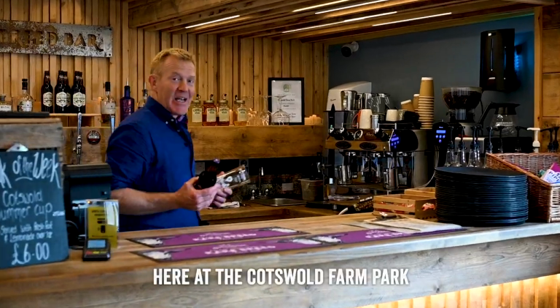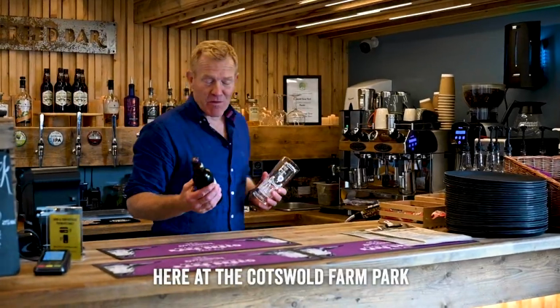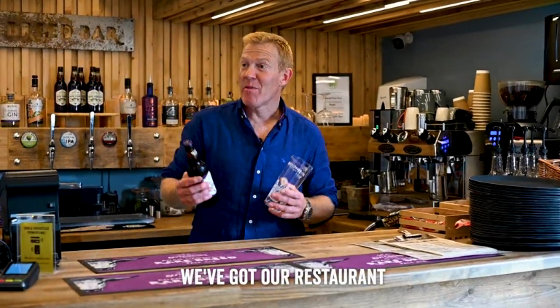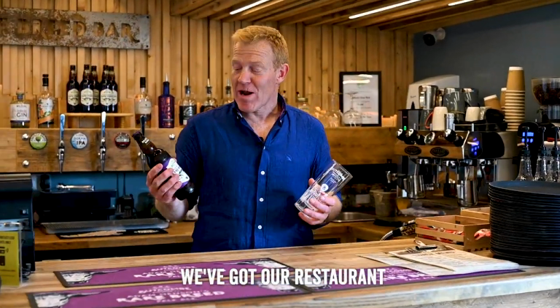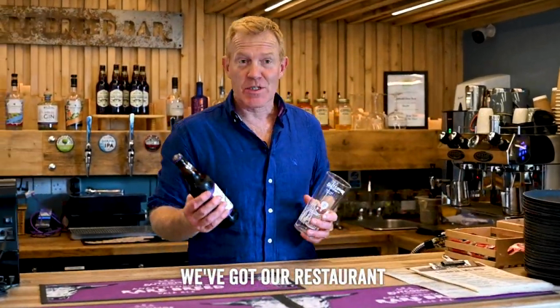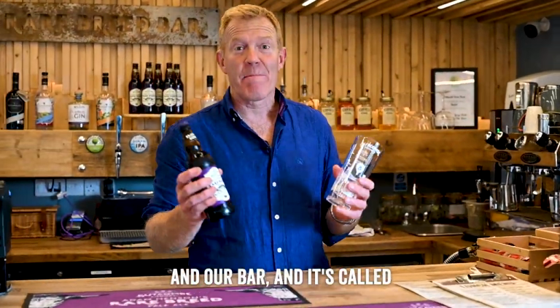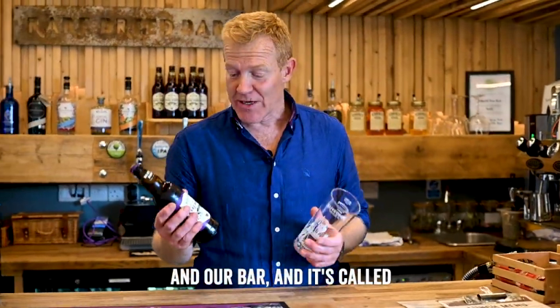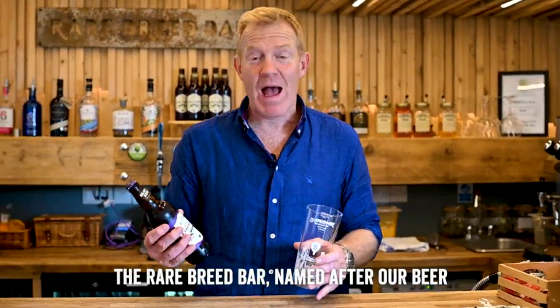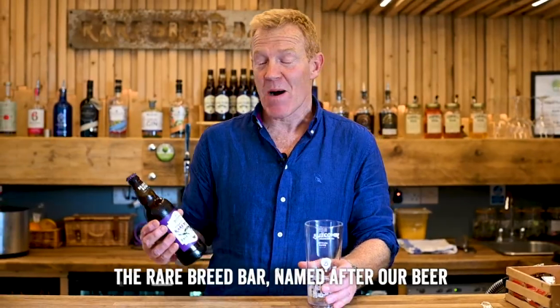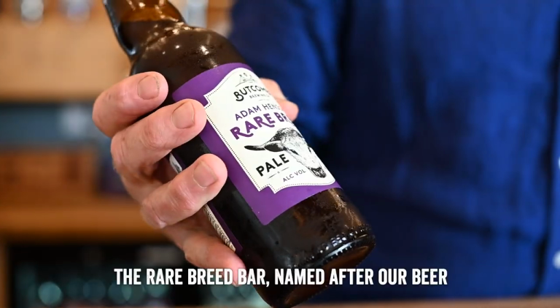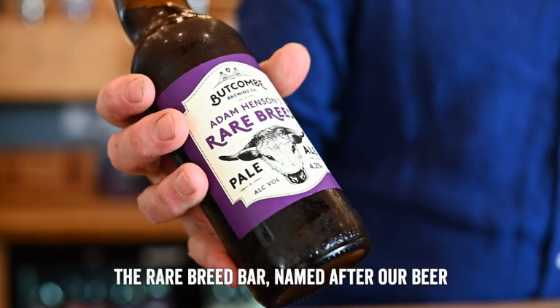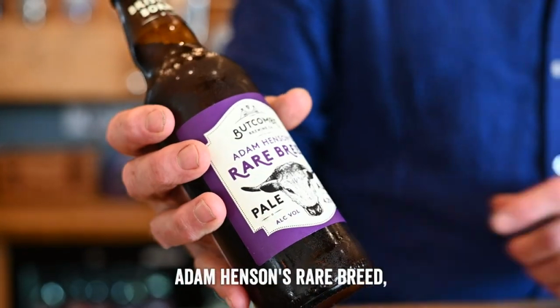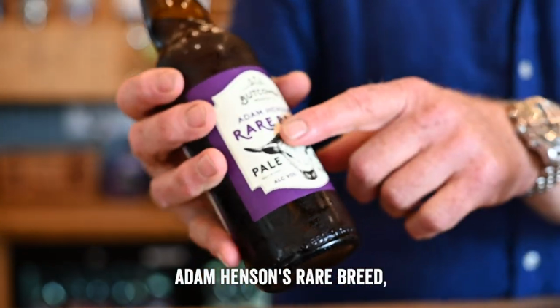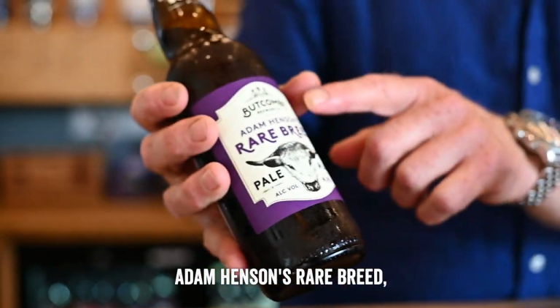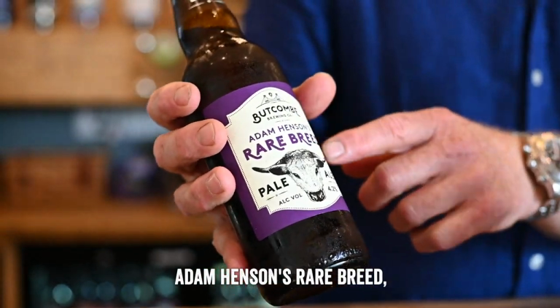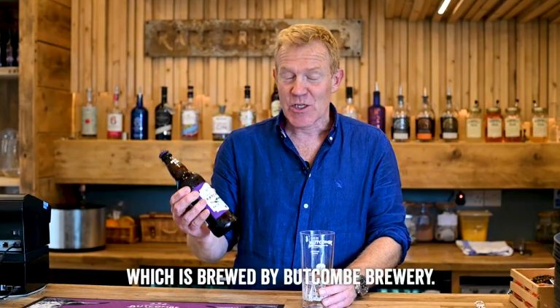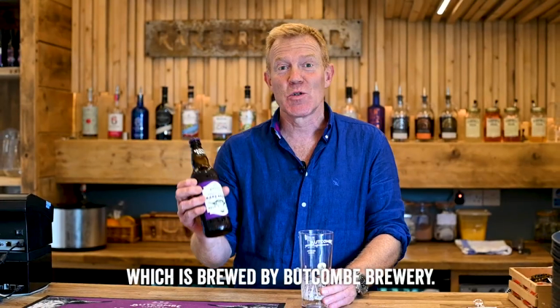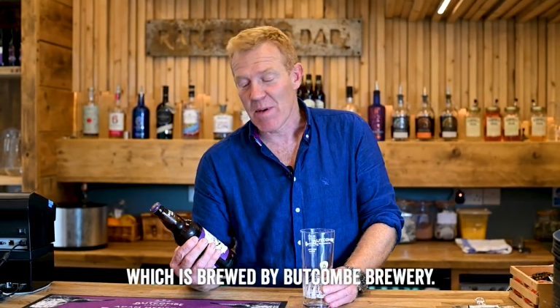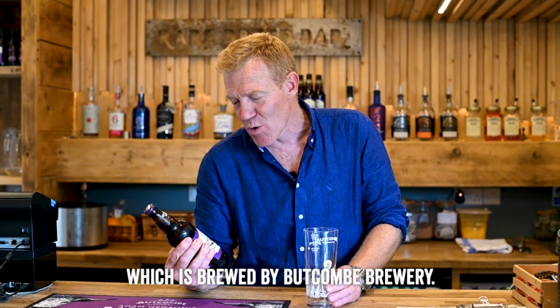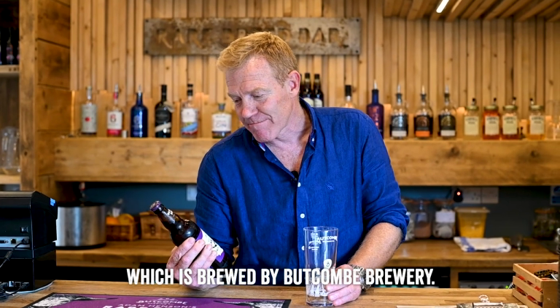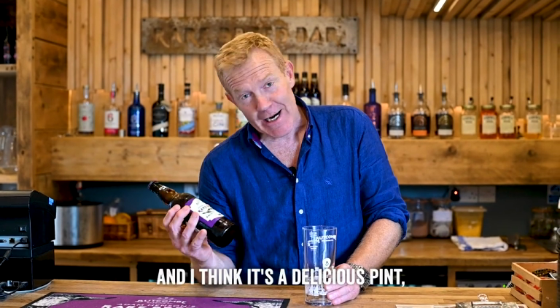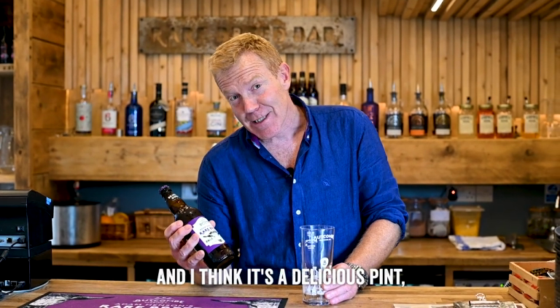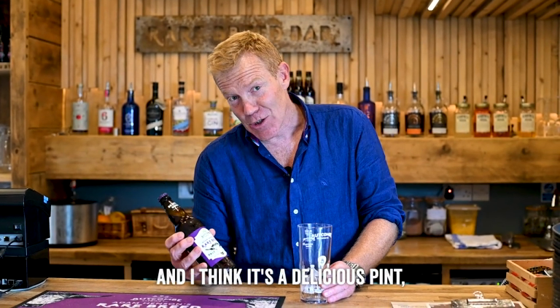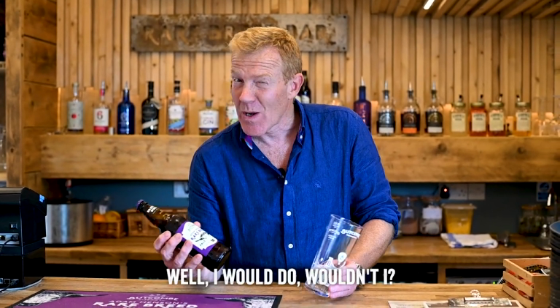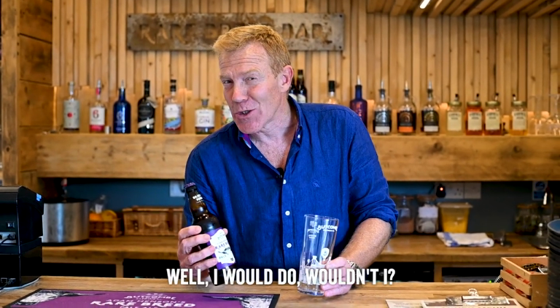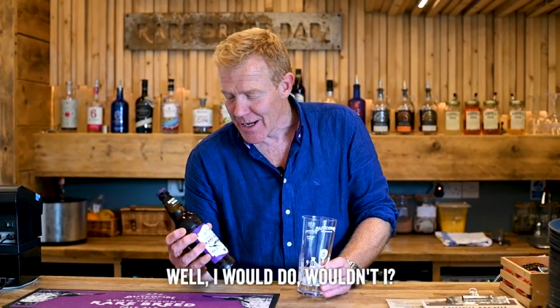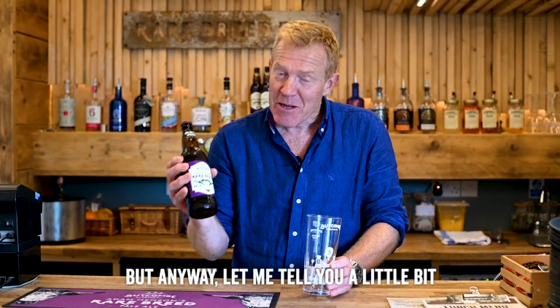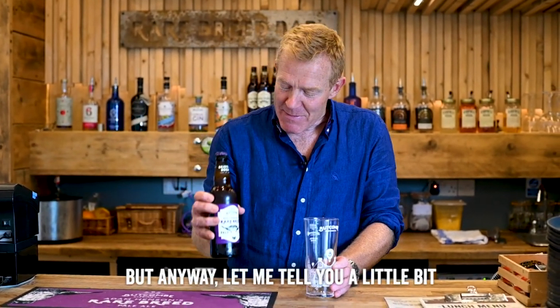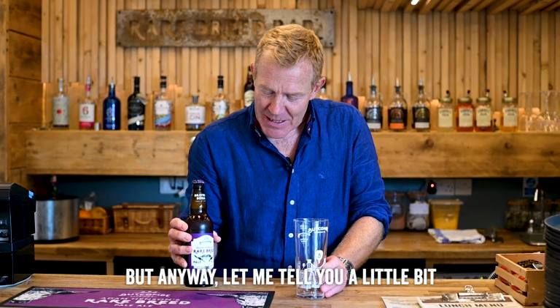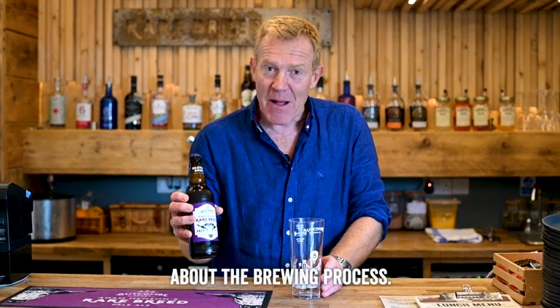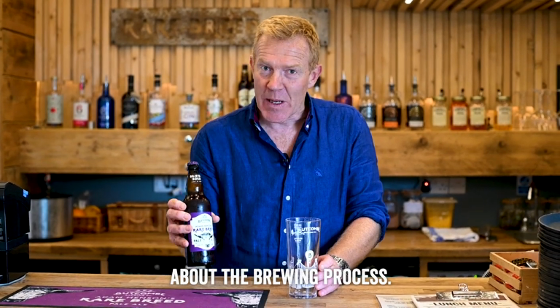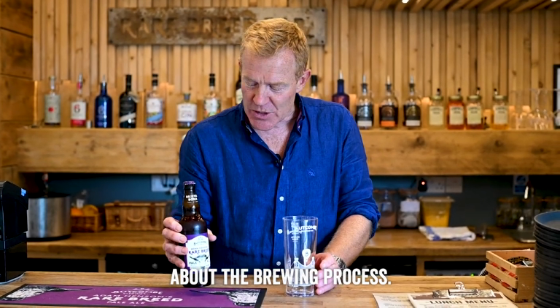Here at Cotswold Farm Park, we've got our restaurant and our bar. It's called the Rare Breed Bar, named after our beer, Adam Henson's Rare Breed, which is brewed by Buckham Brewery. I think it's delicious — well, I would do, wouldn't I? But anyway, let me tell you a little bit about the brewing process.